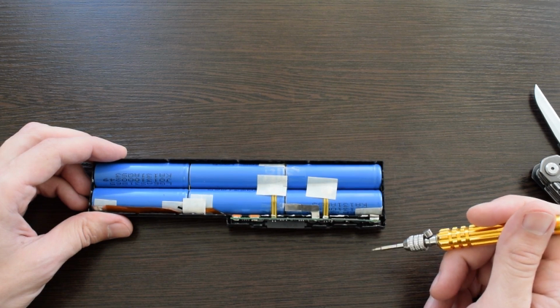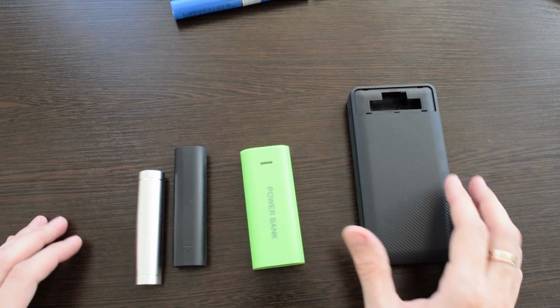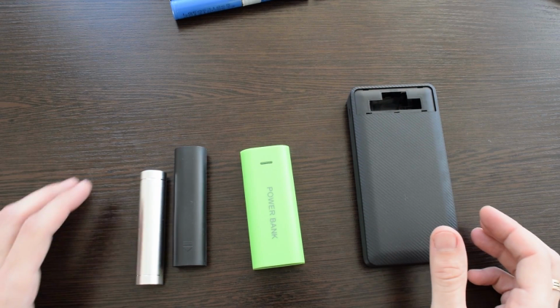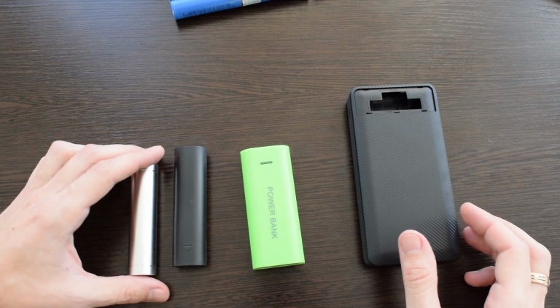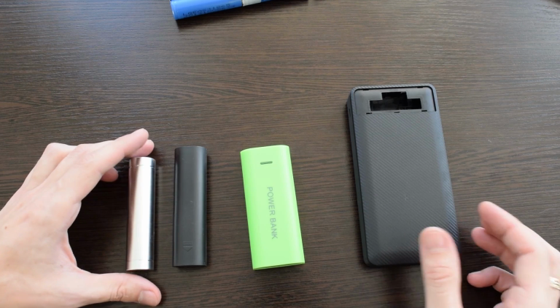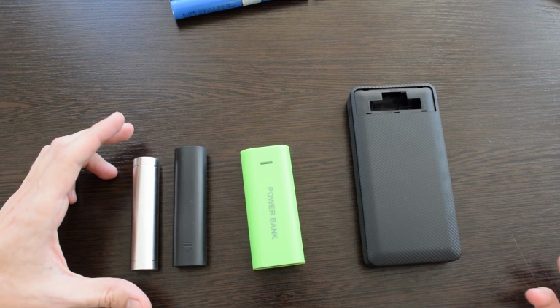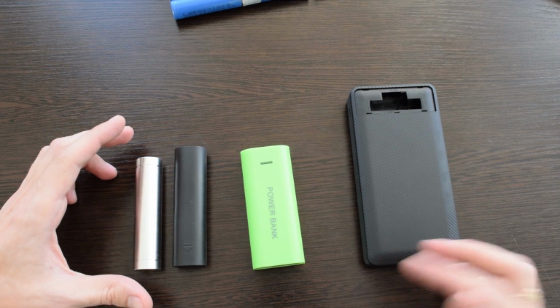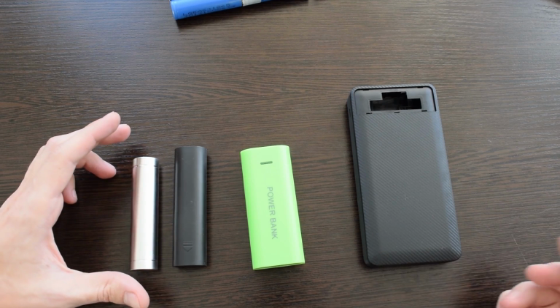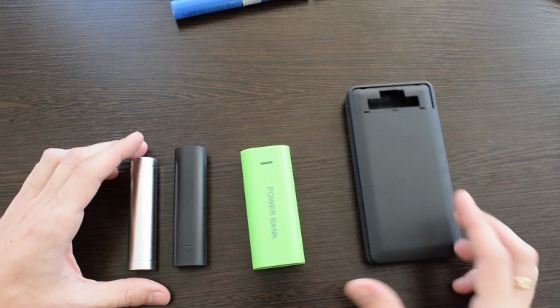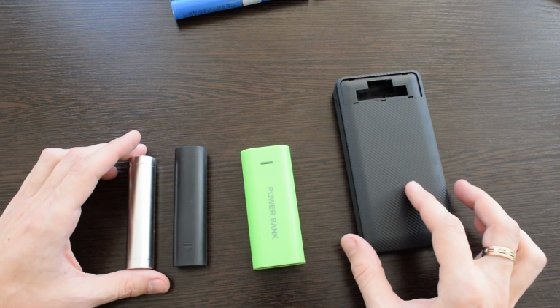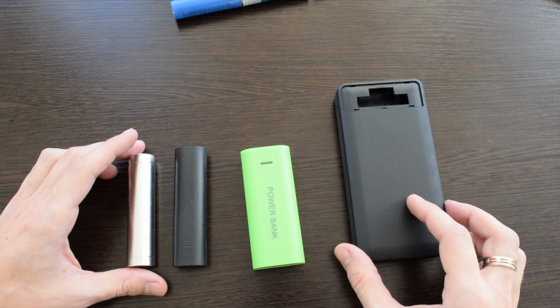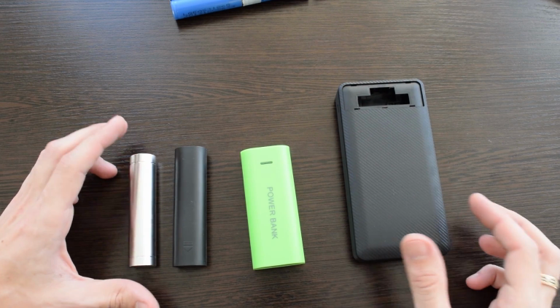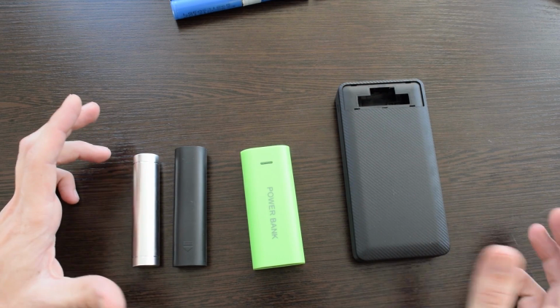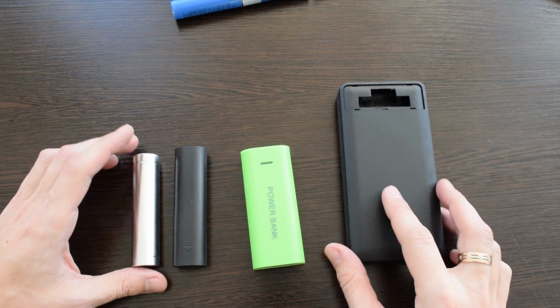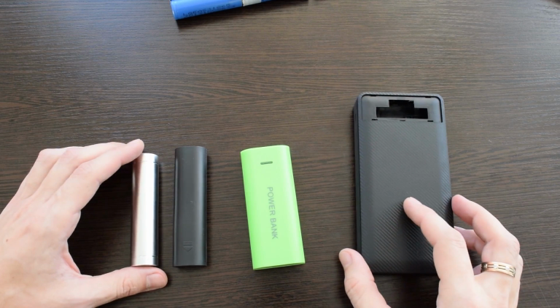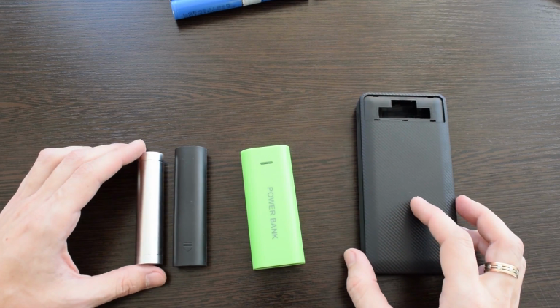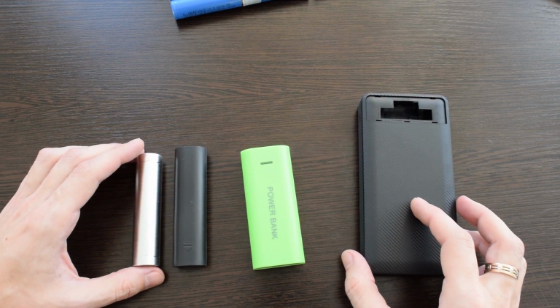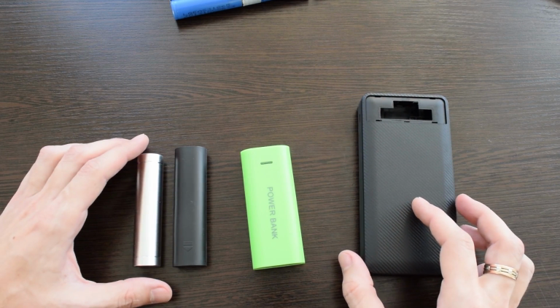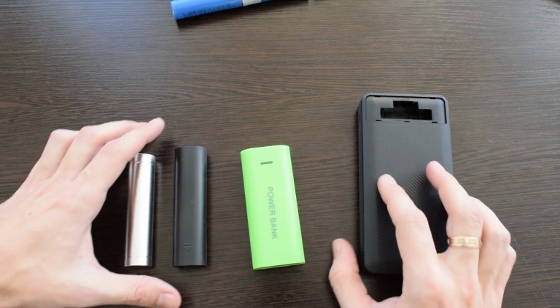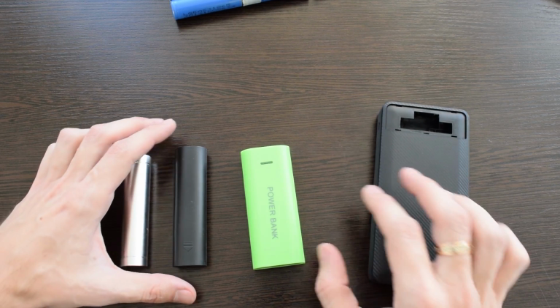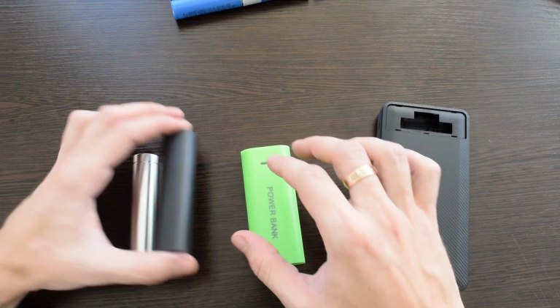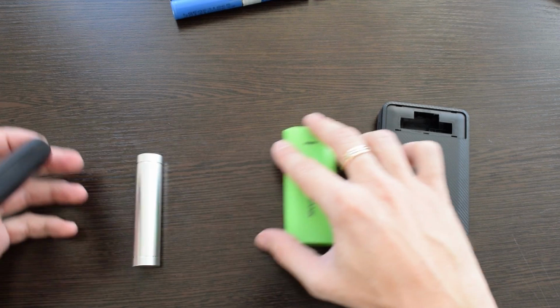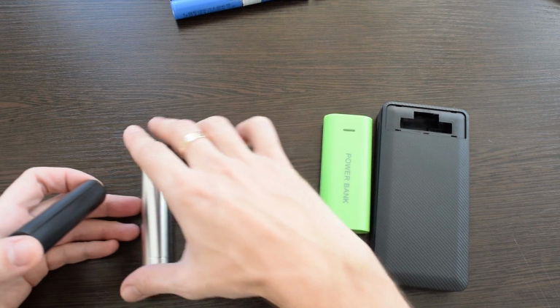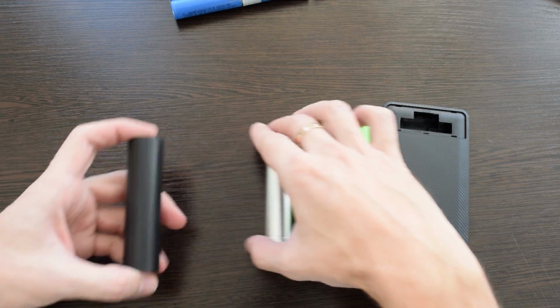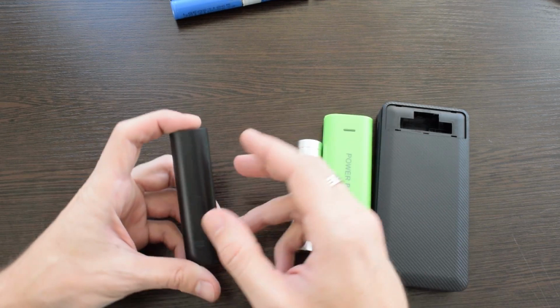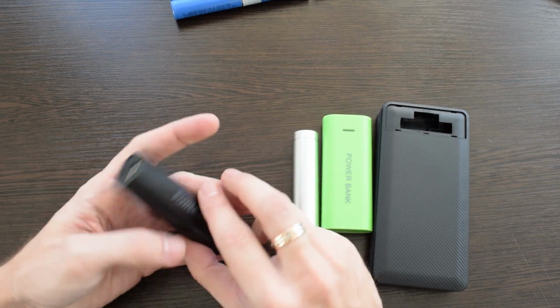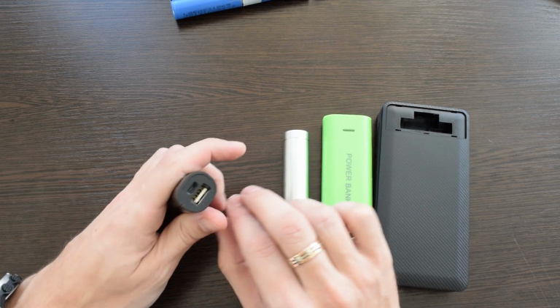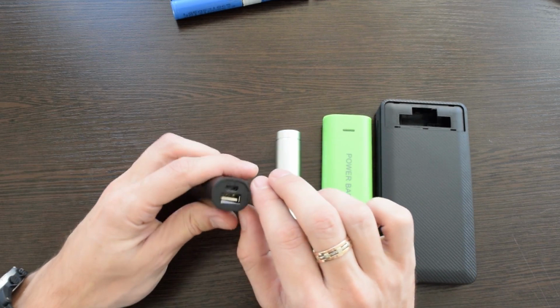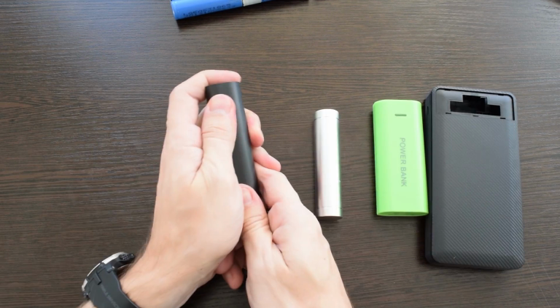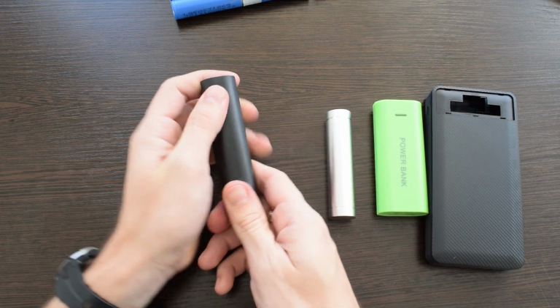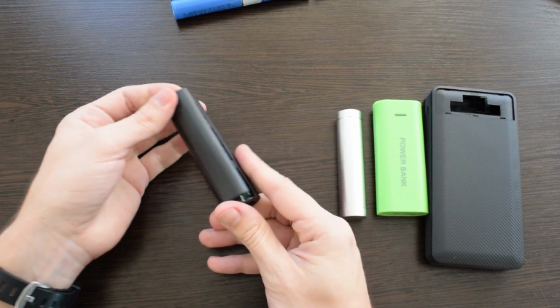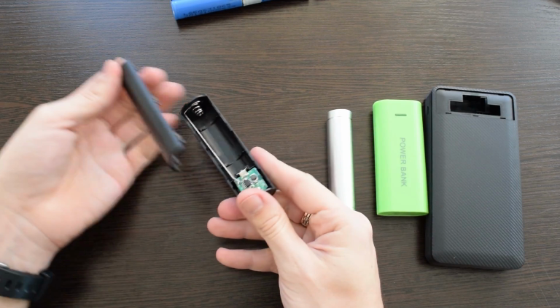I bought these power bank cases for a few bucks — all the links are in the description and it's all with free shipping. This one is the cheapest, just 86 cents.